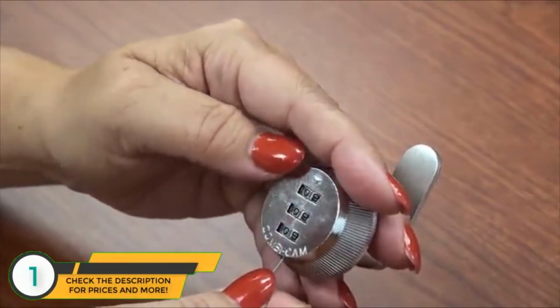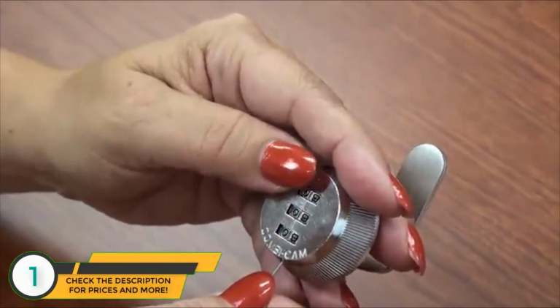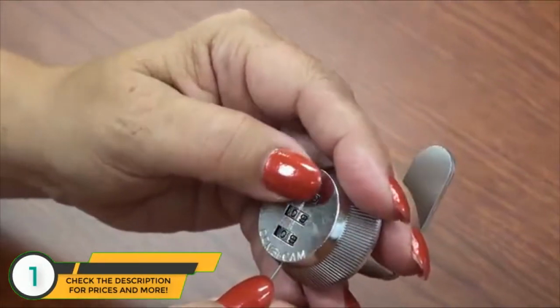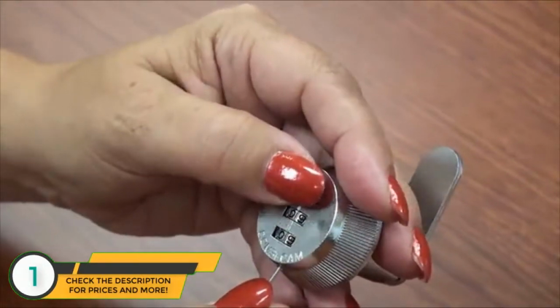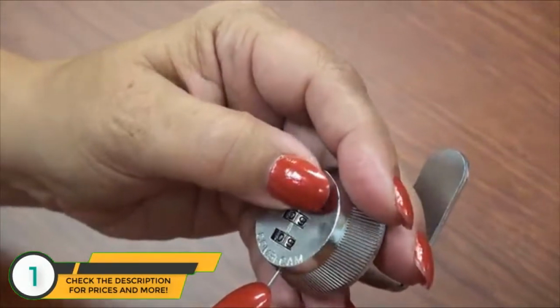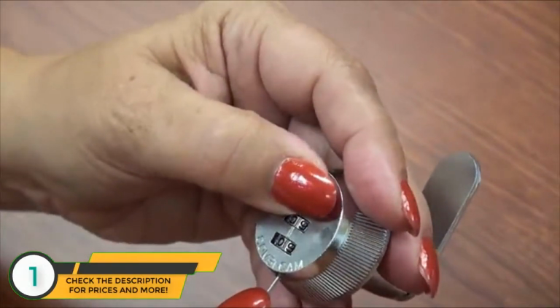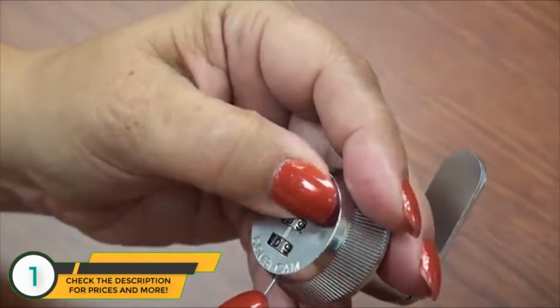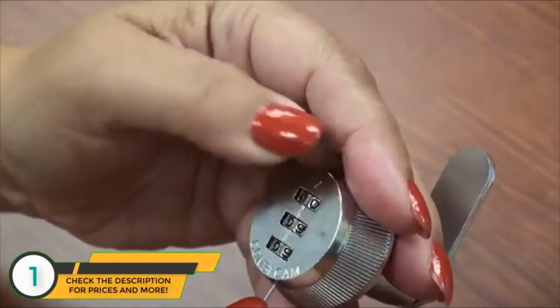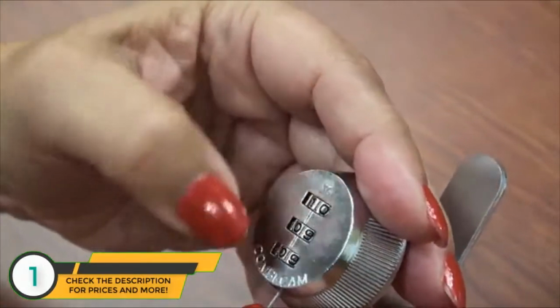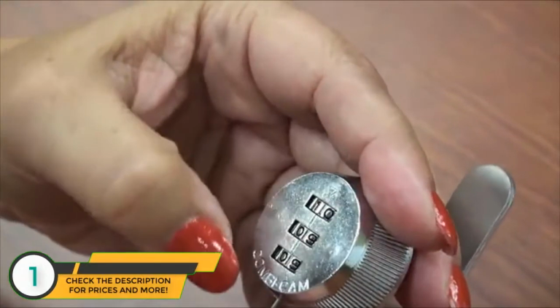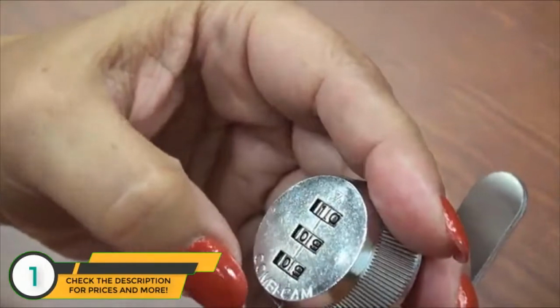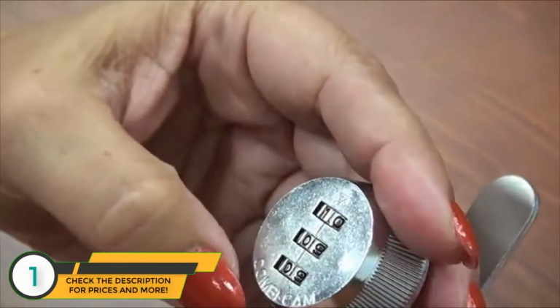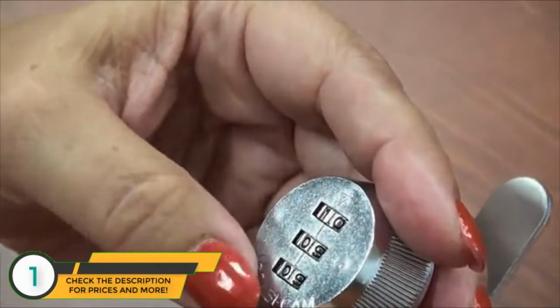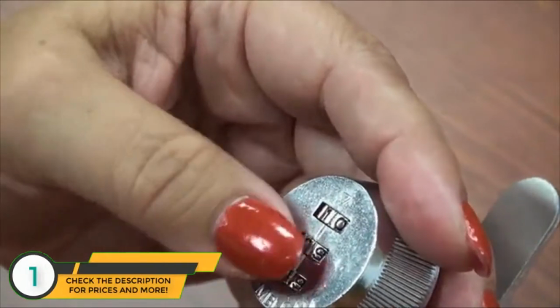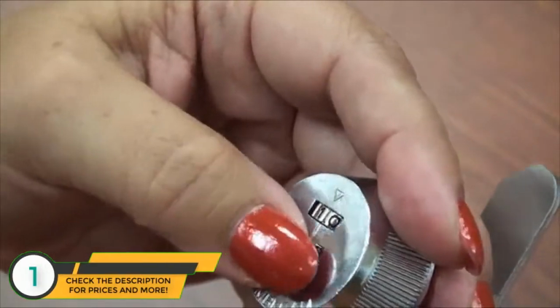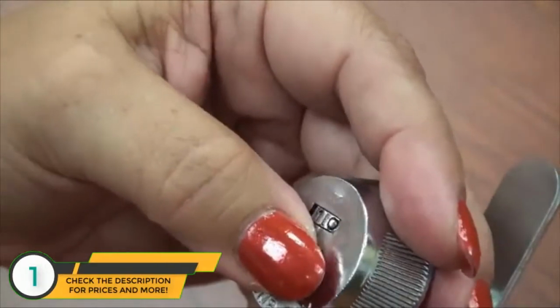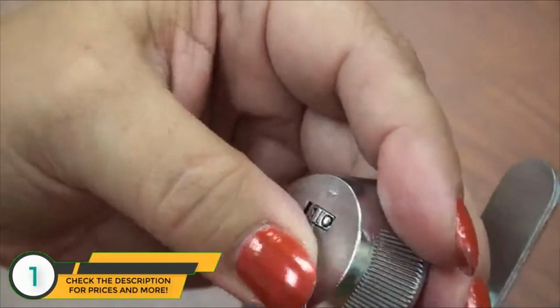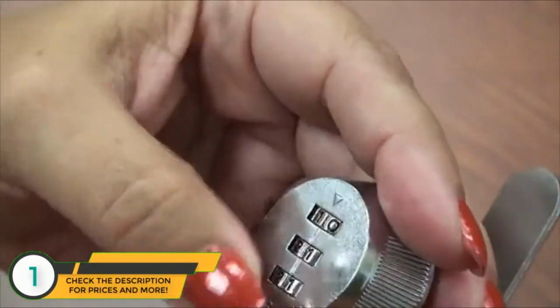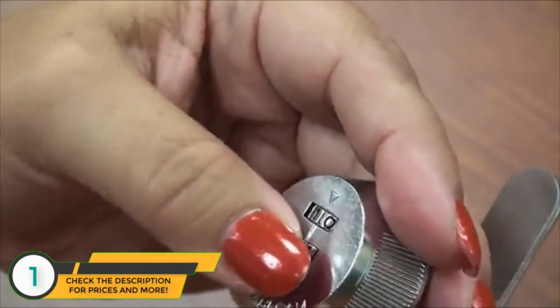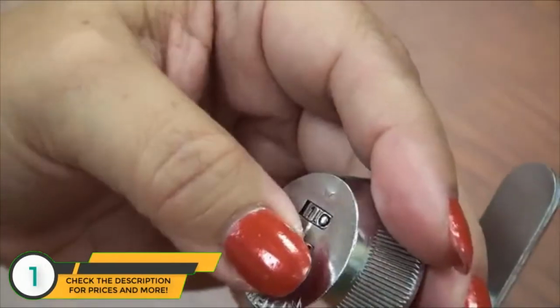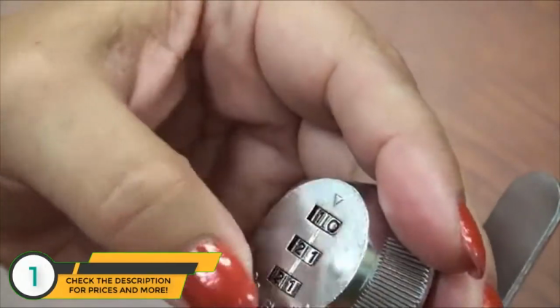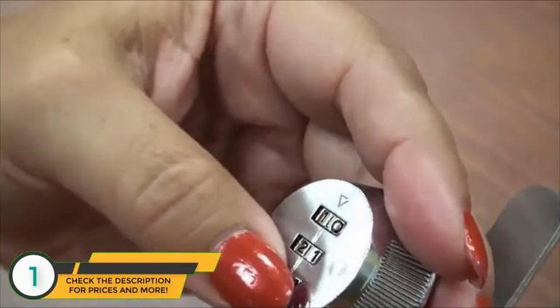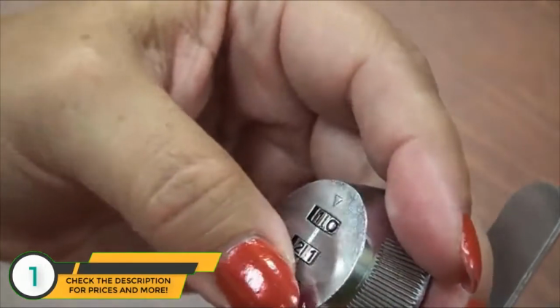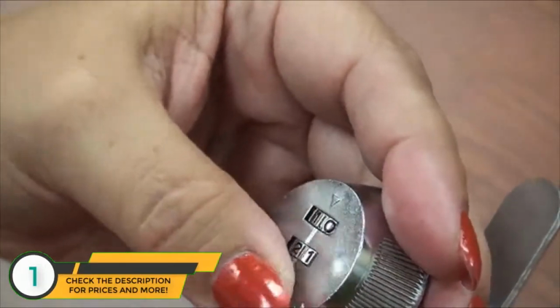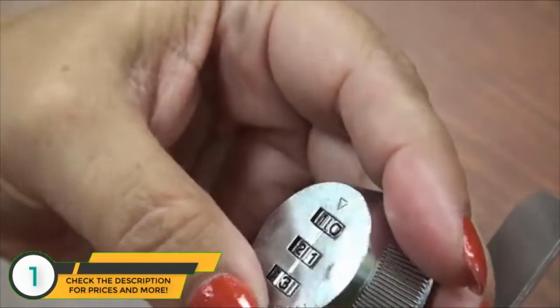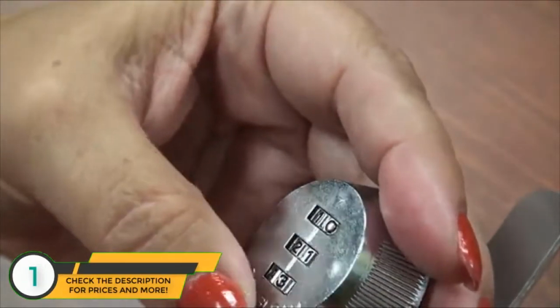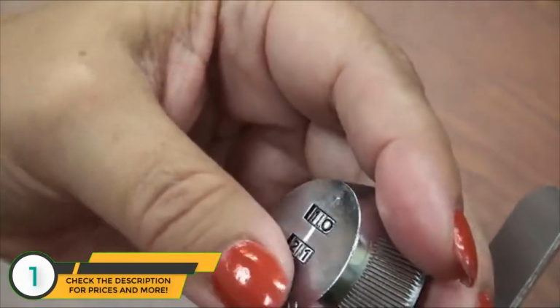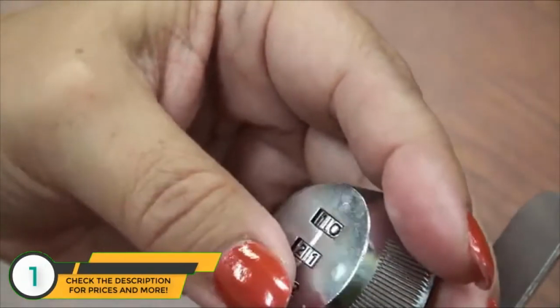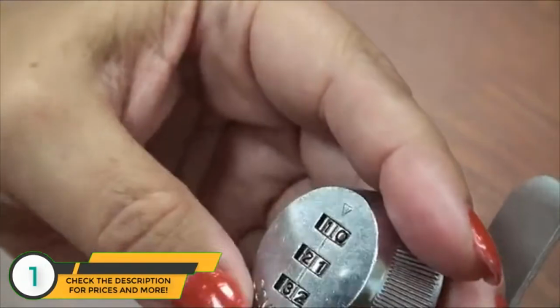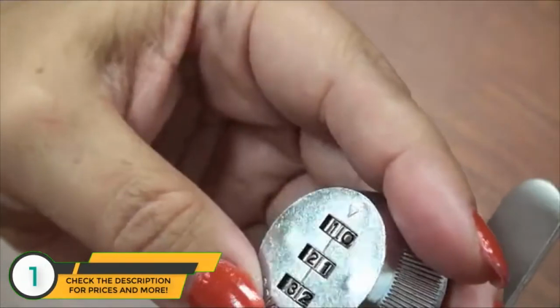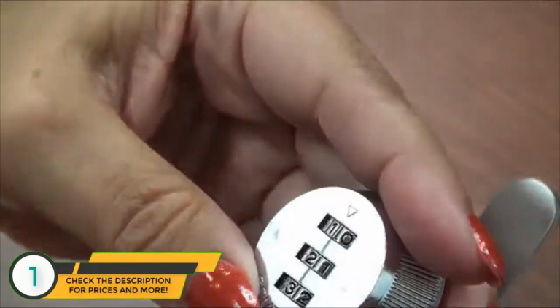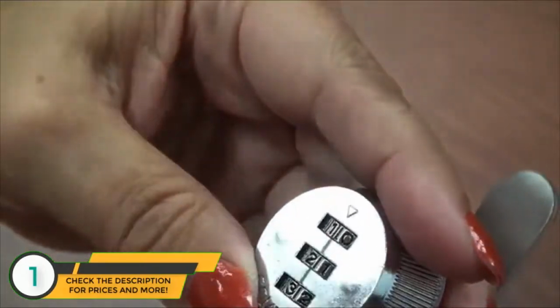In this example, we're going to set the combination to one, two, three.